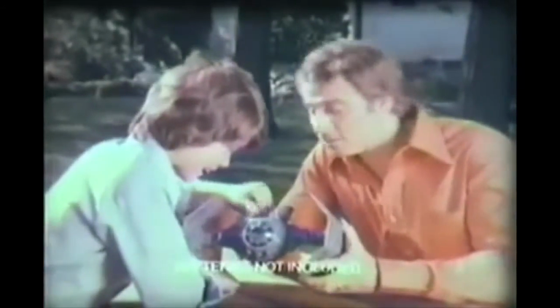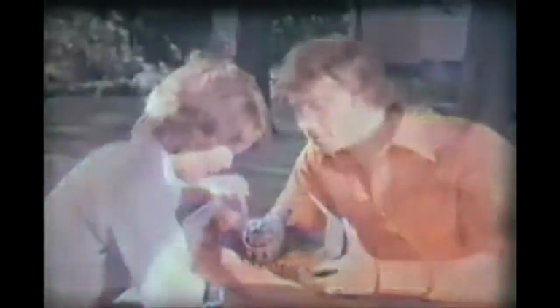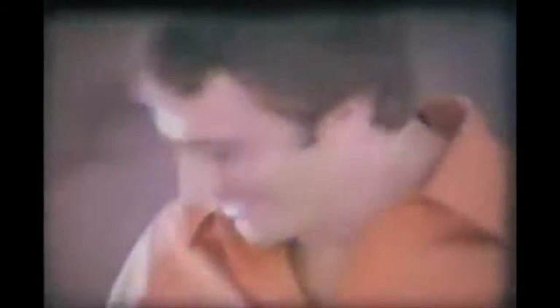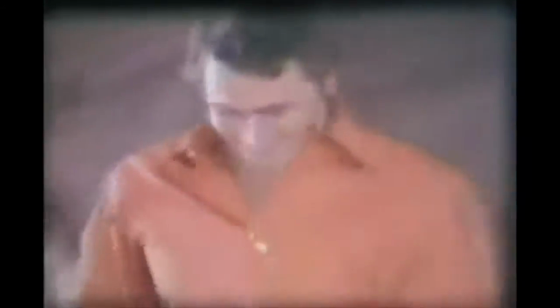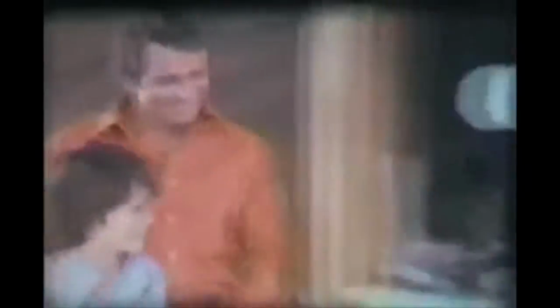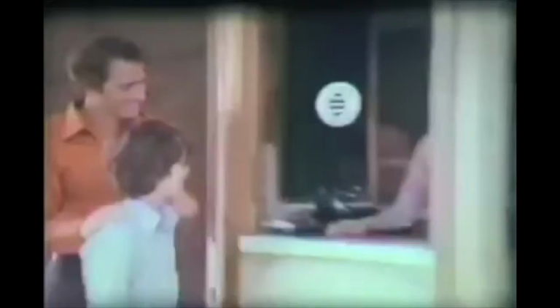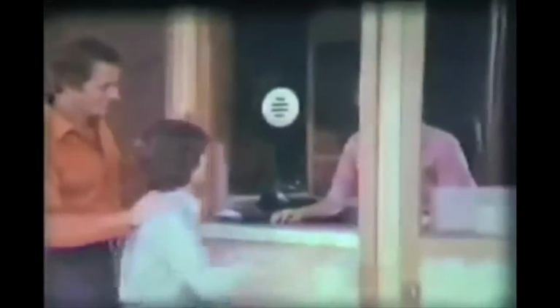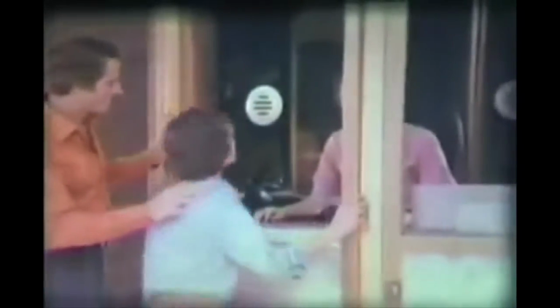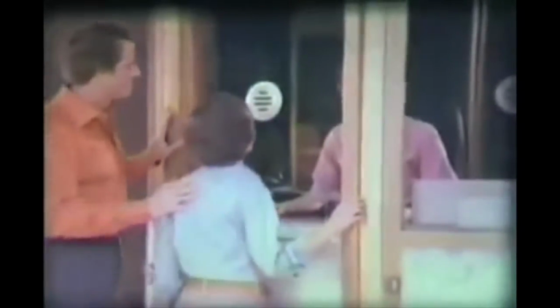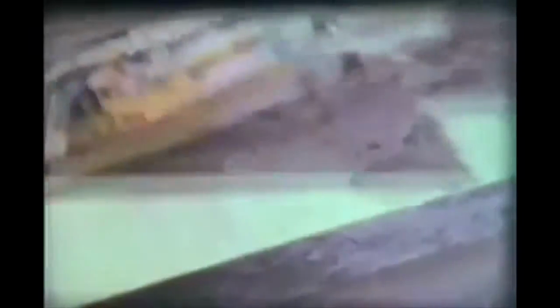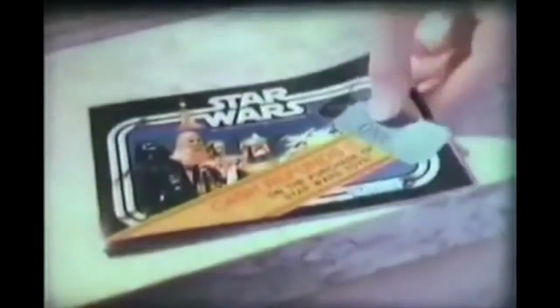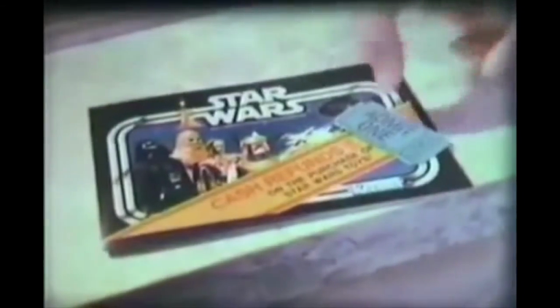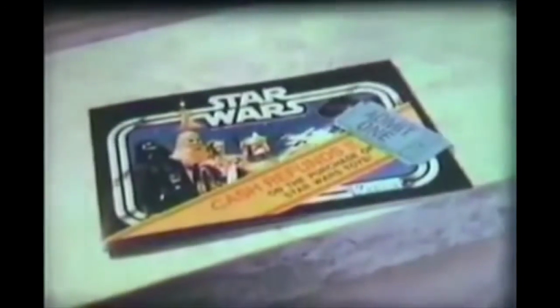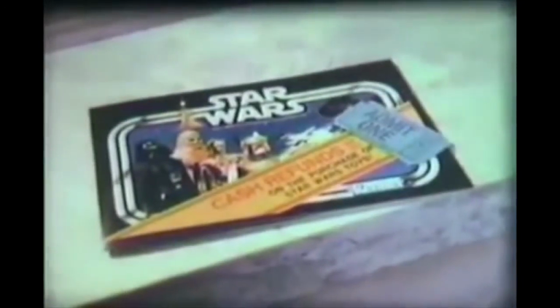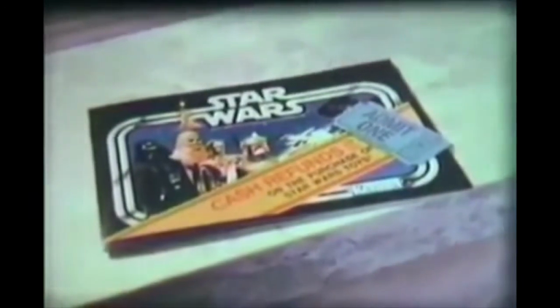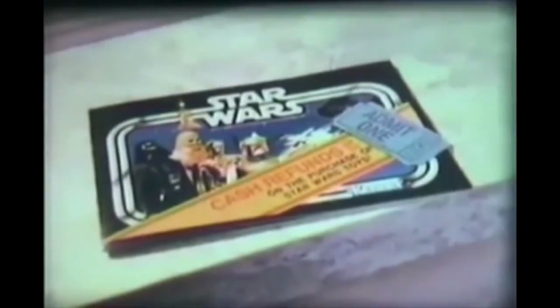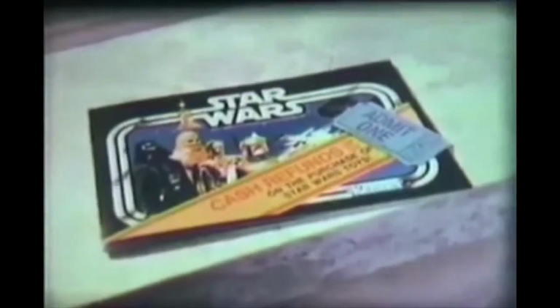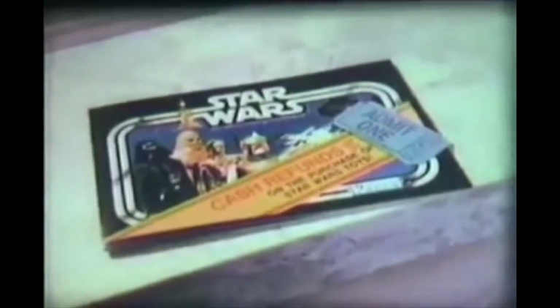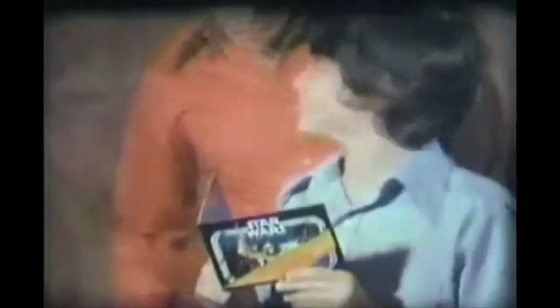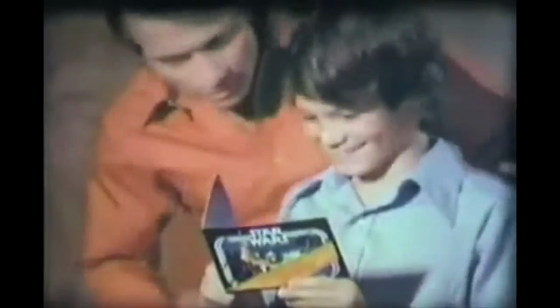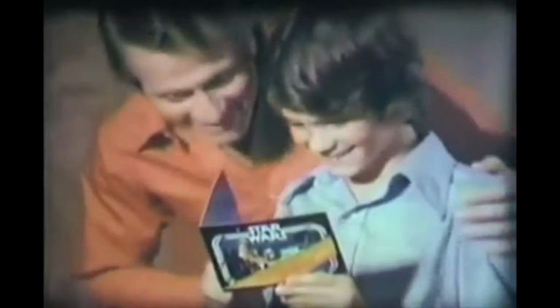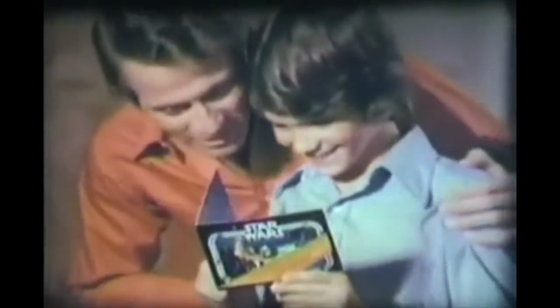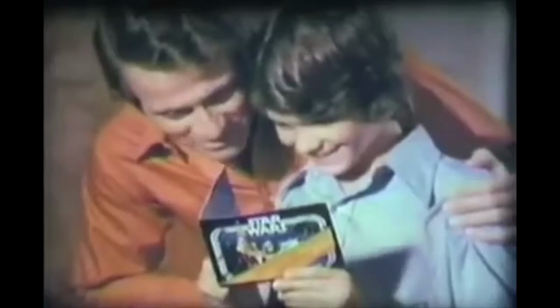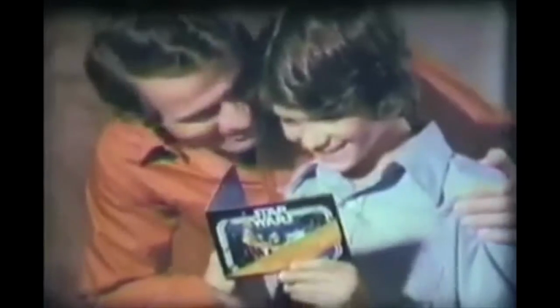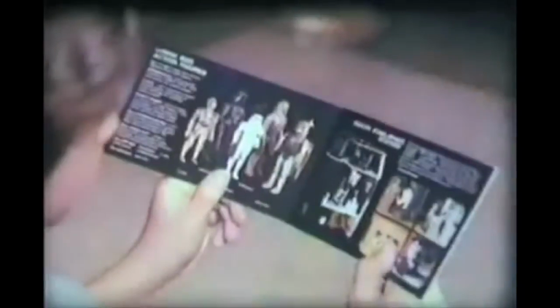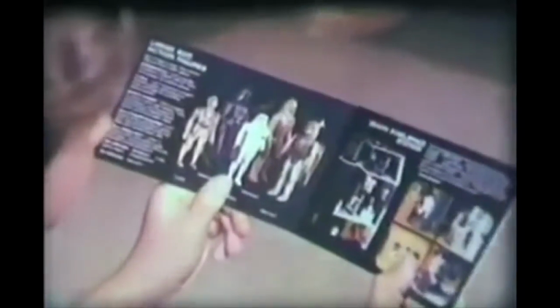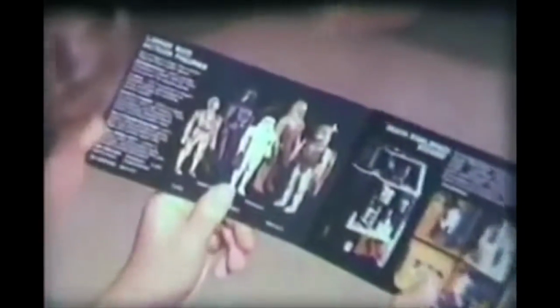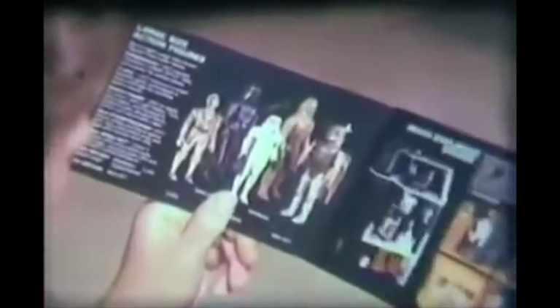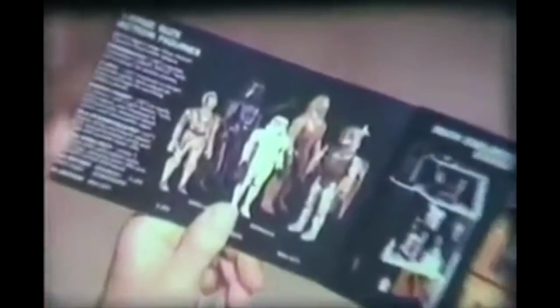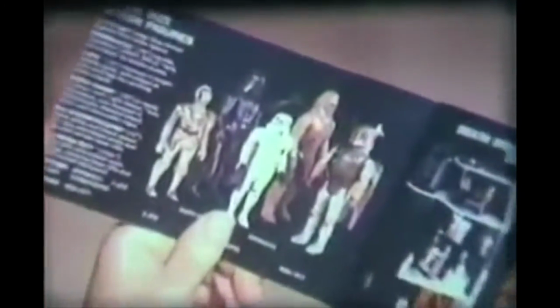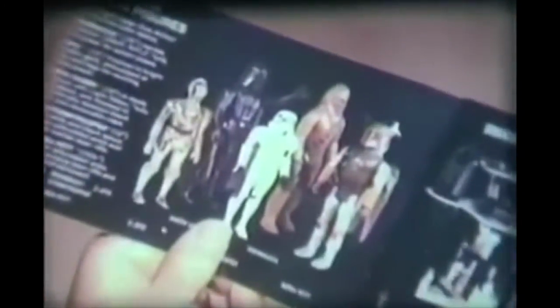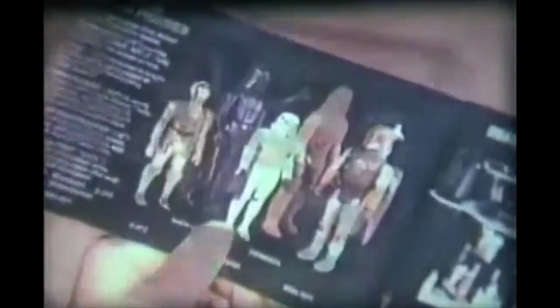And when you see the Star Wars movie at participating theaters, you get Kenner's Cash Refund Booklet, good for refund coupons from 50 cents up to $2 each on 14 different Star Wars toys.